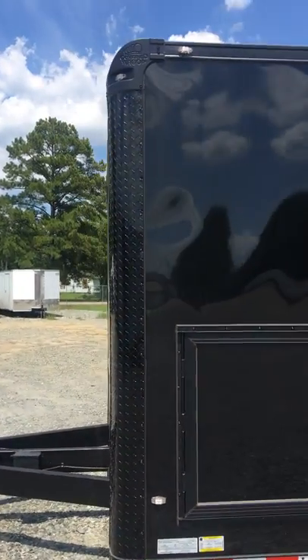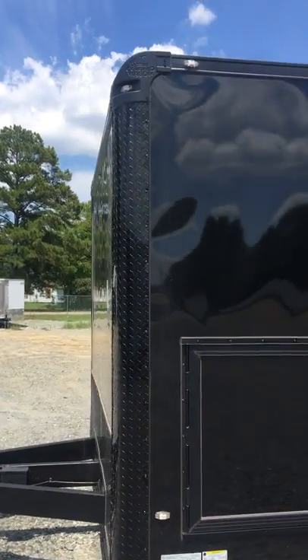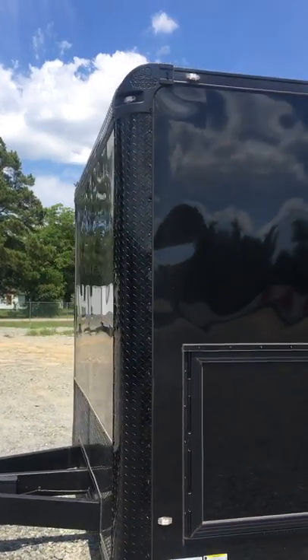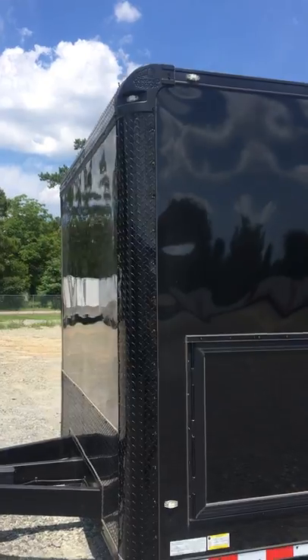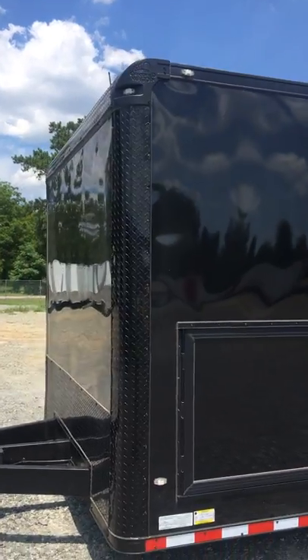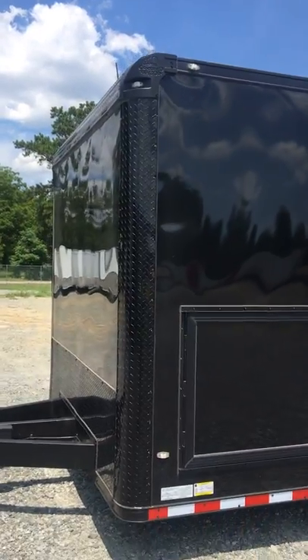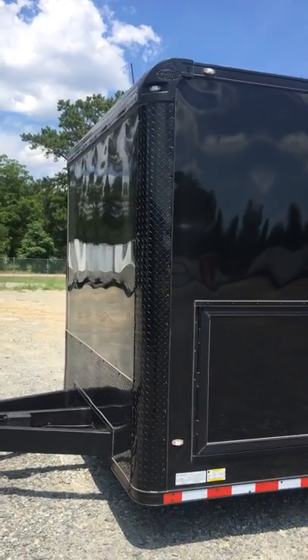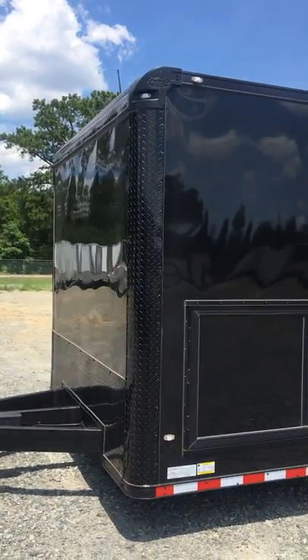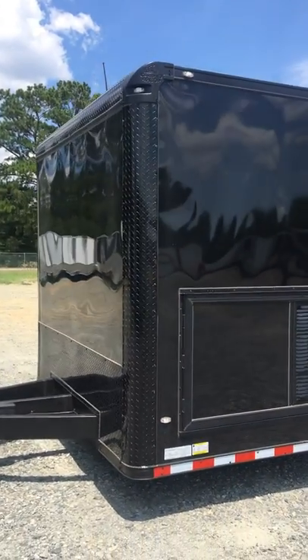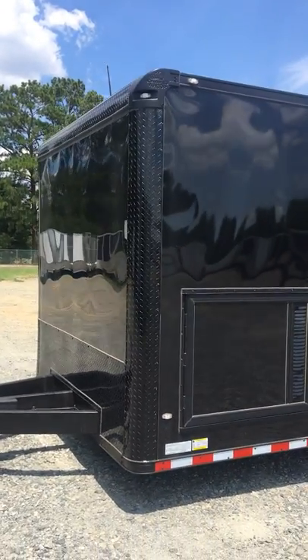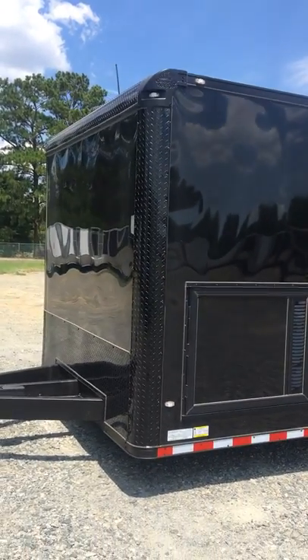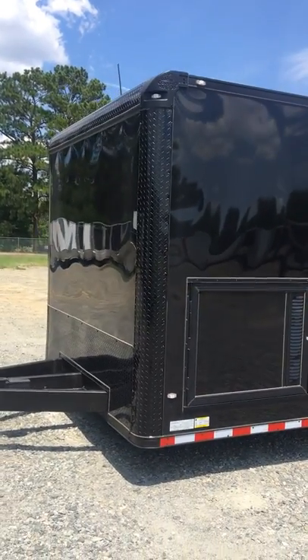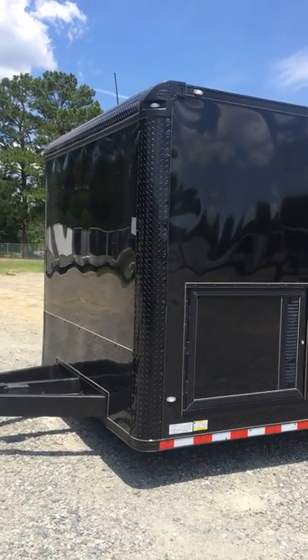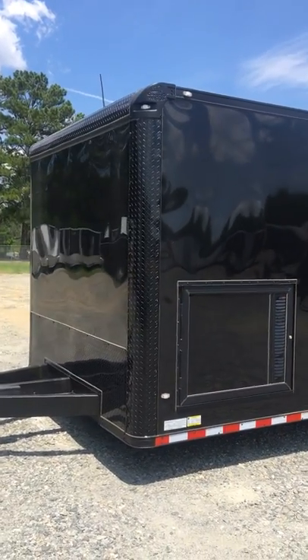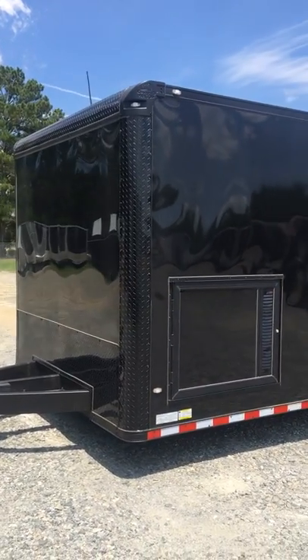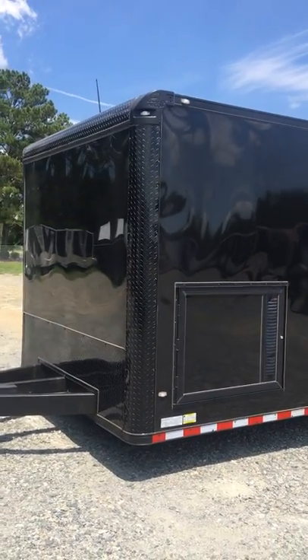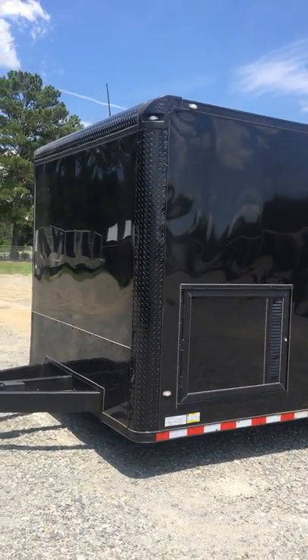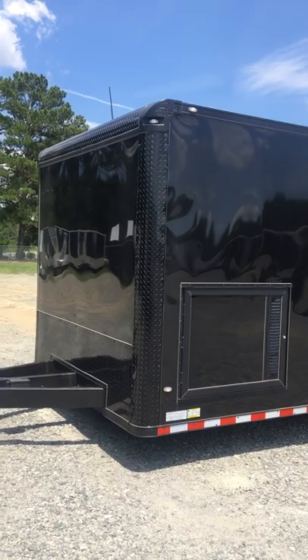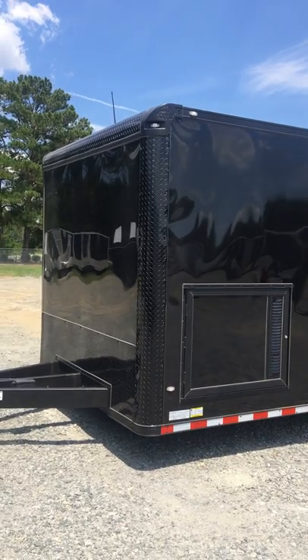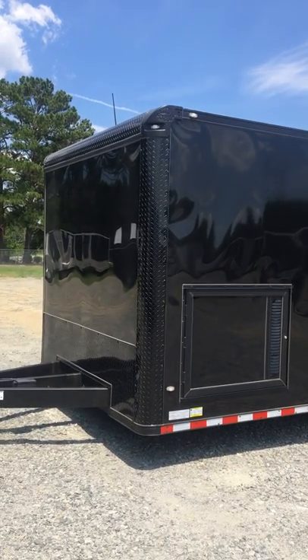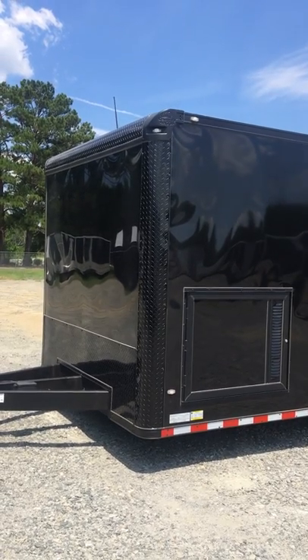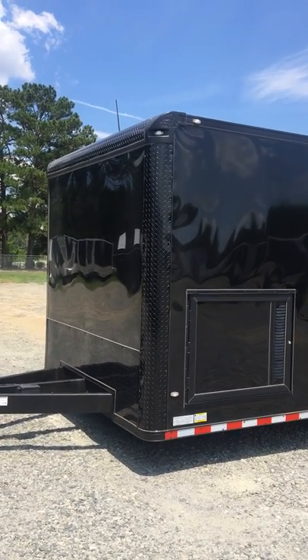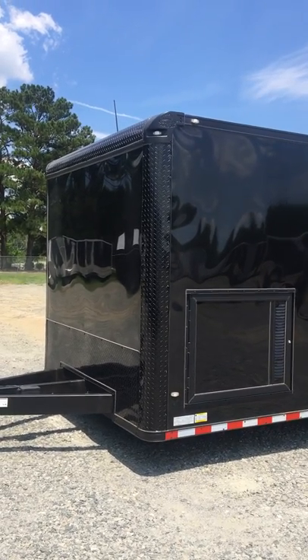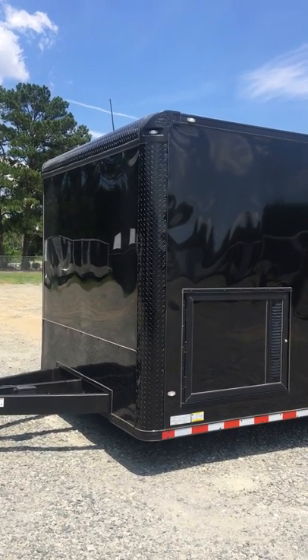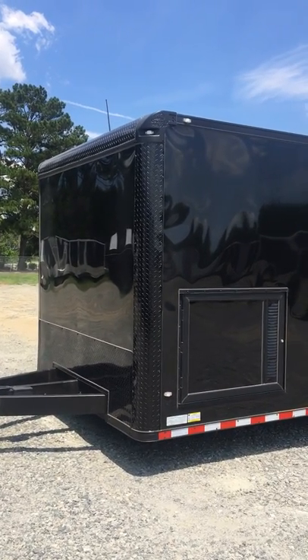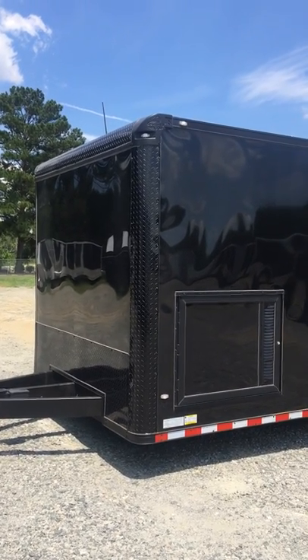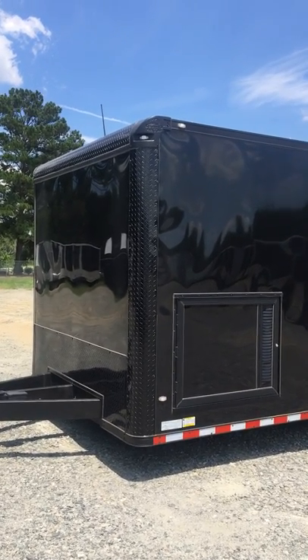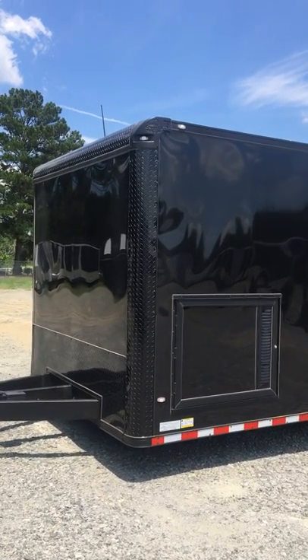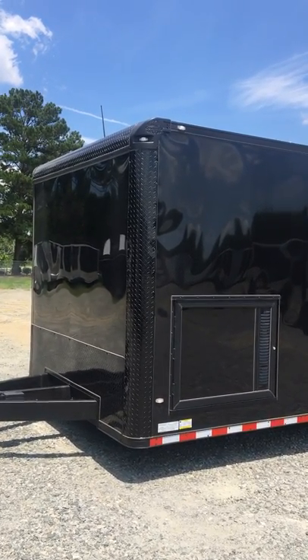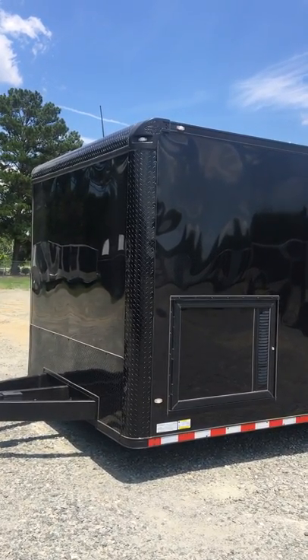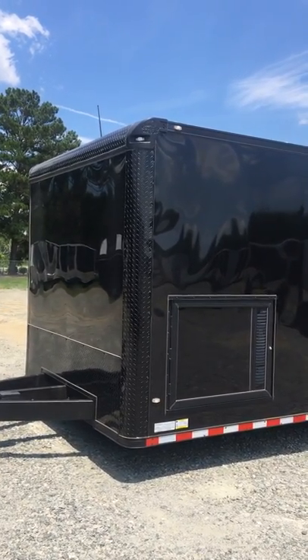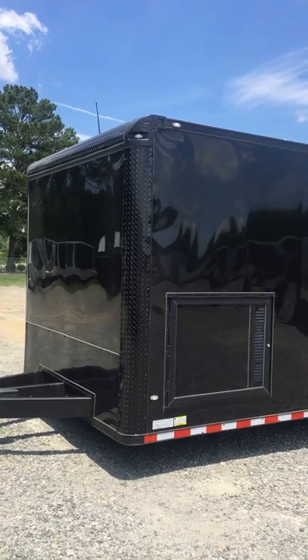Now this sexy trailer is $19,200. Give me a call — Dana at WOW Cargo Trailers. My direct line number is 478-230-2134.